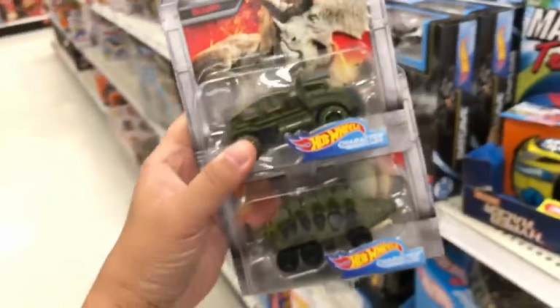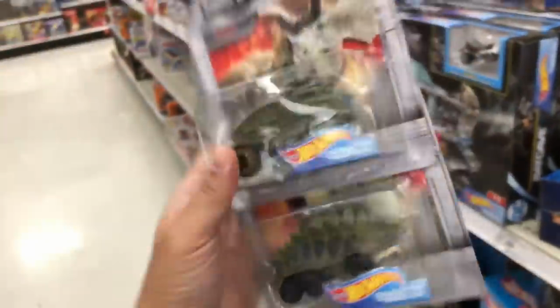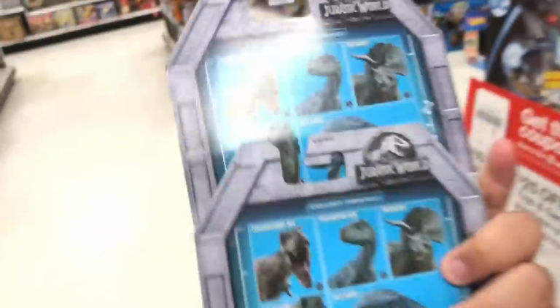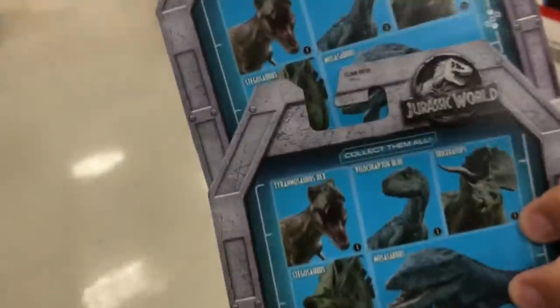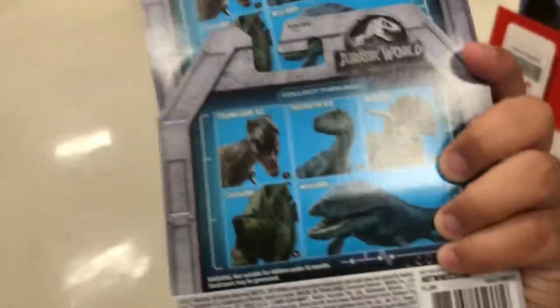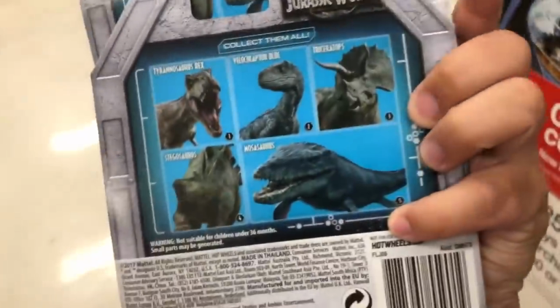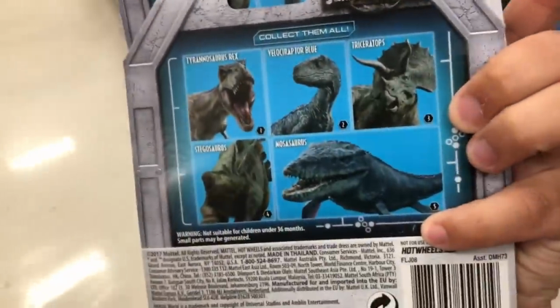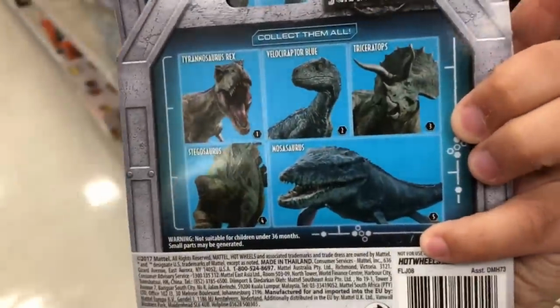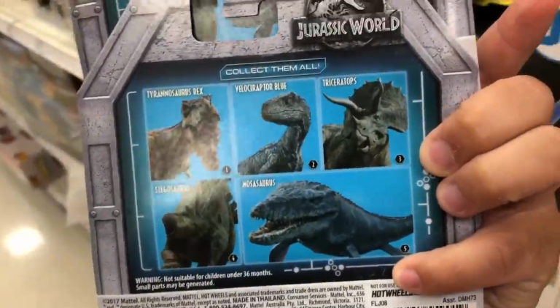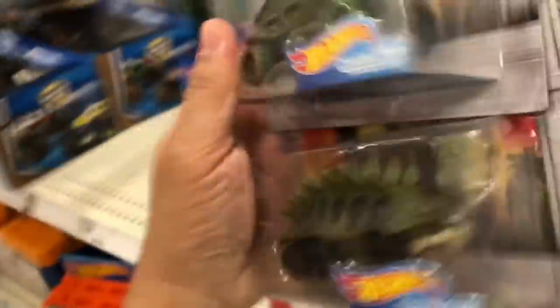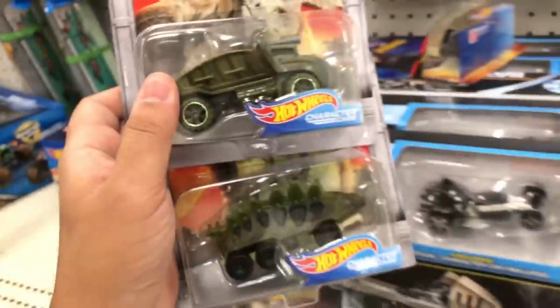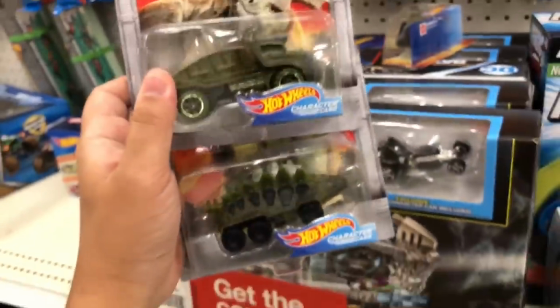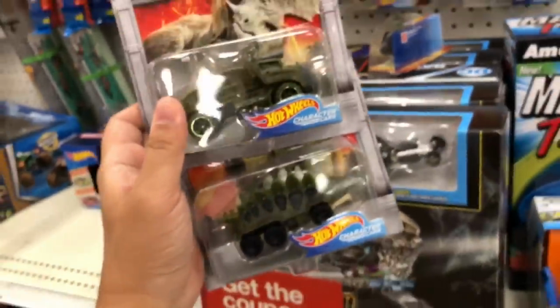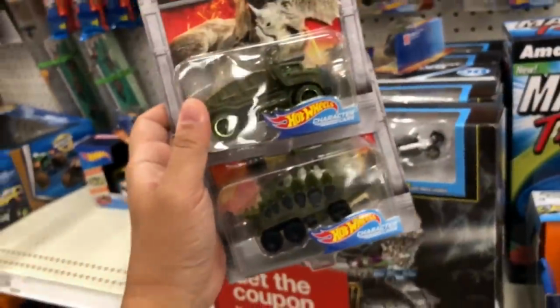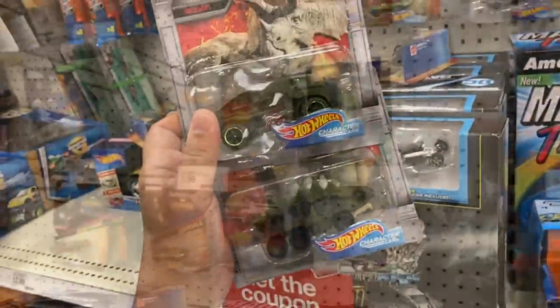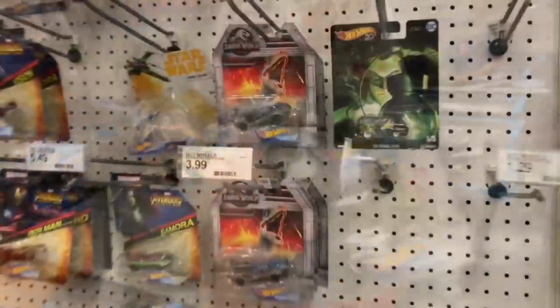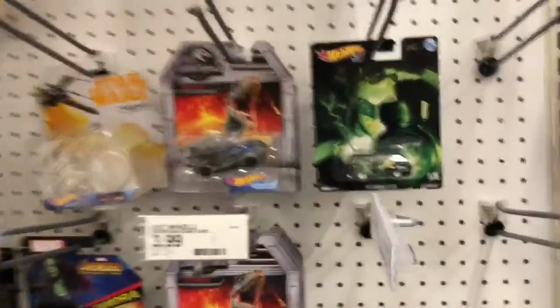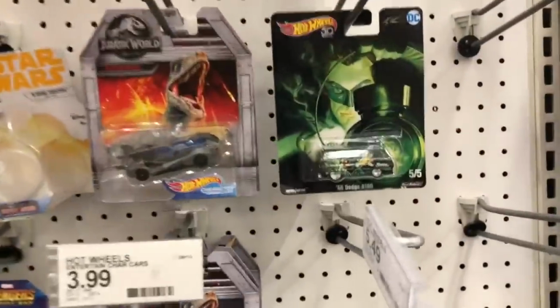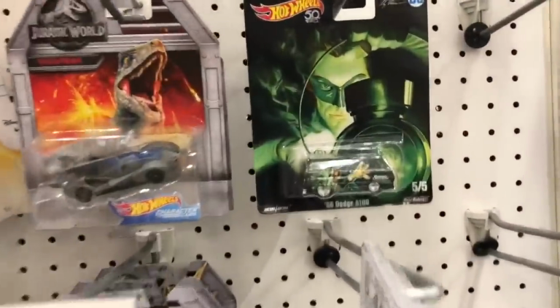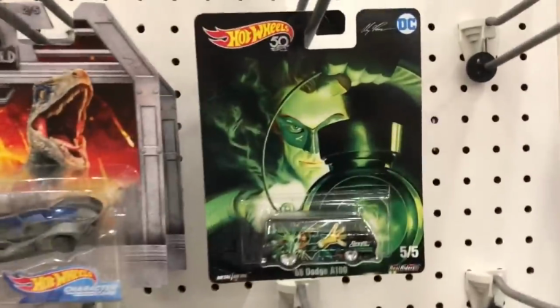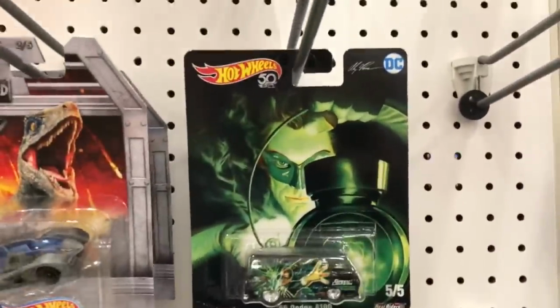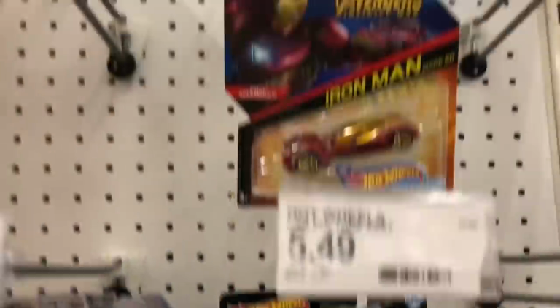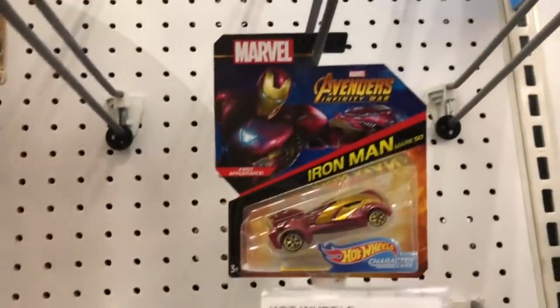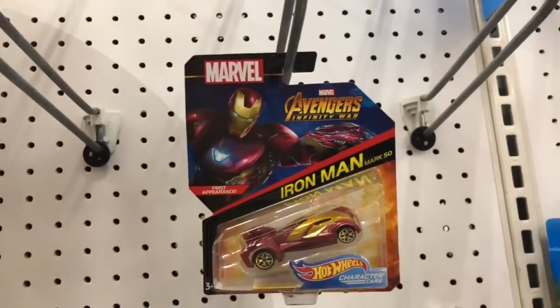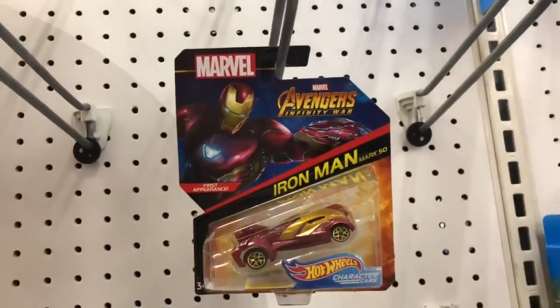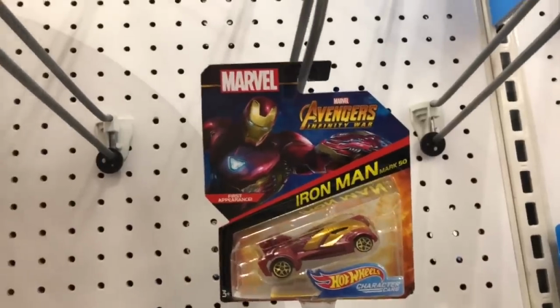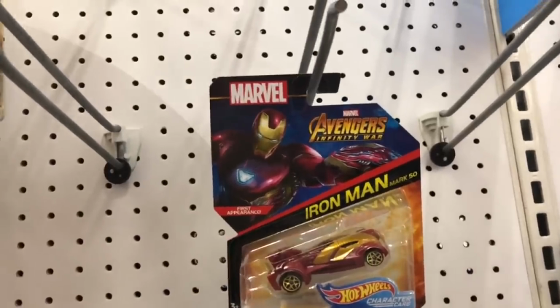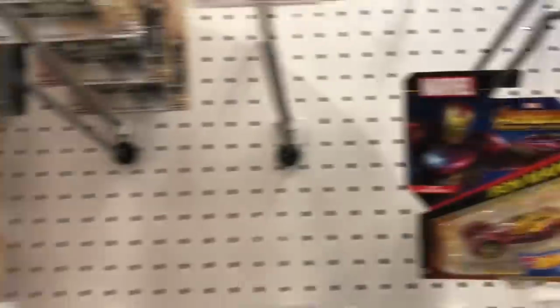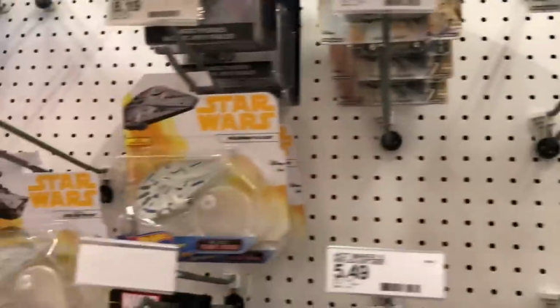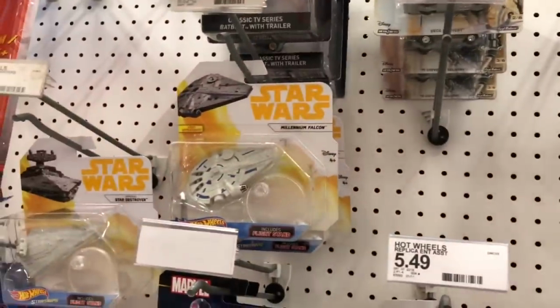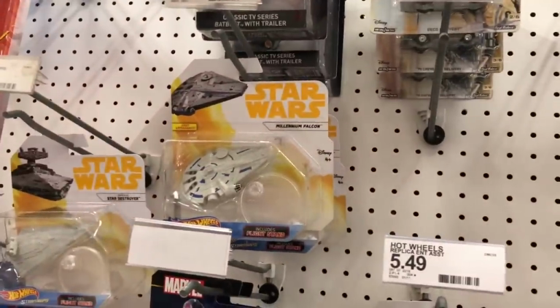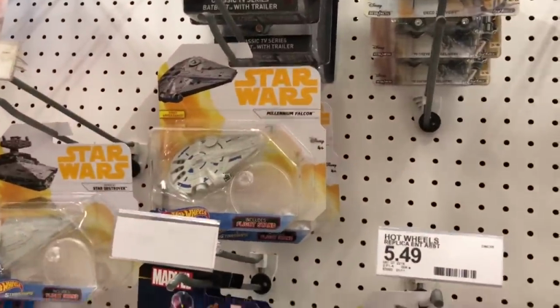Now we have completed the collection of these five Hot Wheels vehicles. If you look around, they've got some superhero Hot Wheels, Iron Man - pretty cool - and Star Wars Hot Wheels.